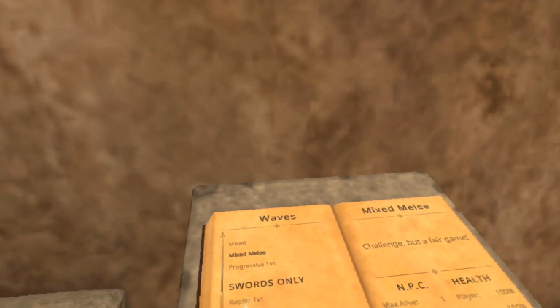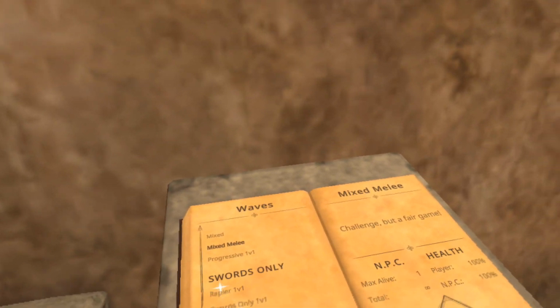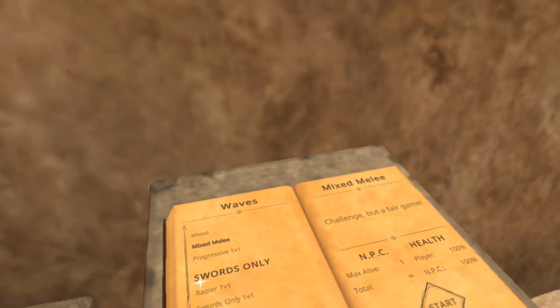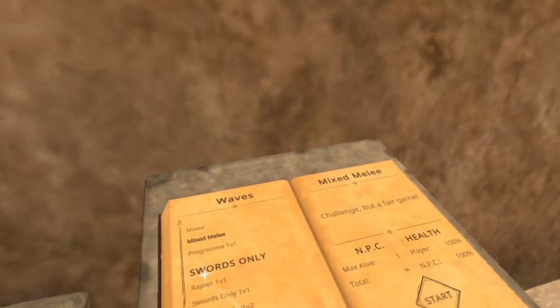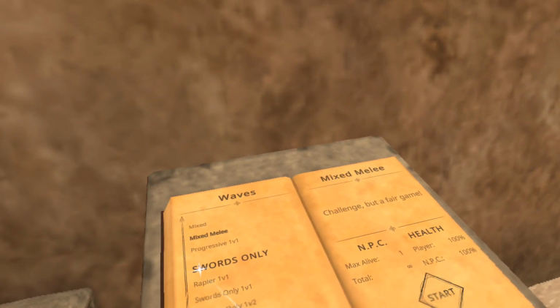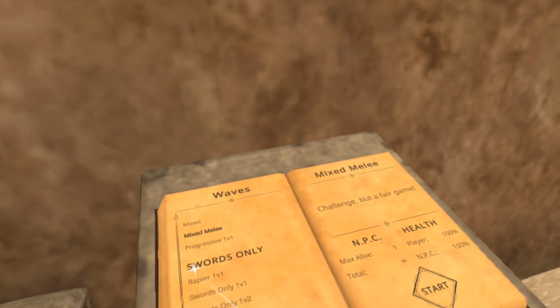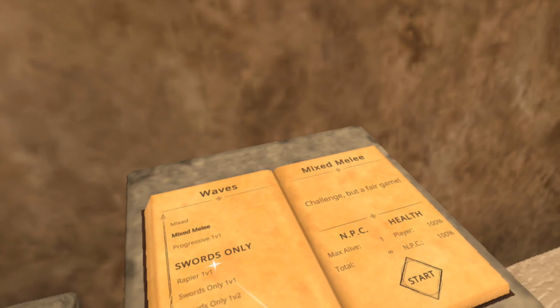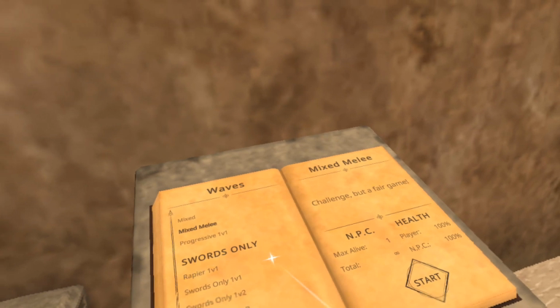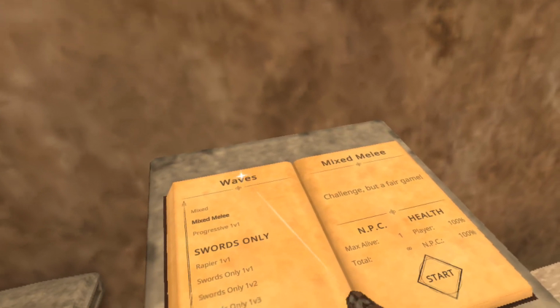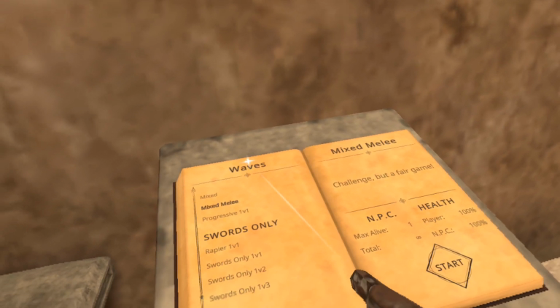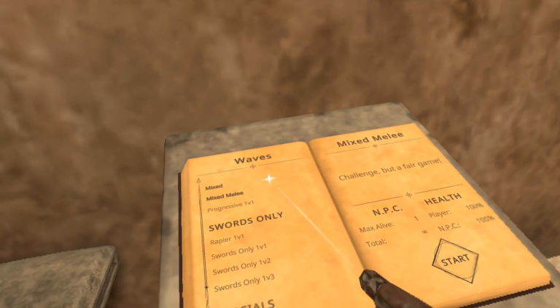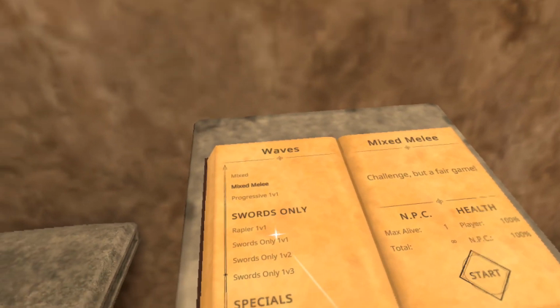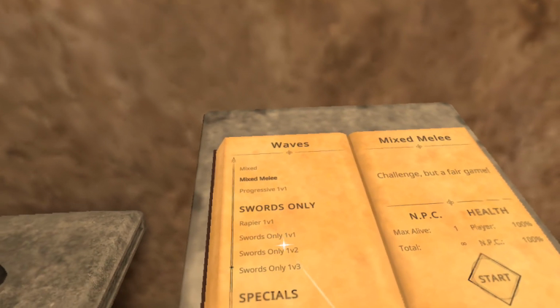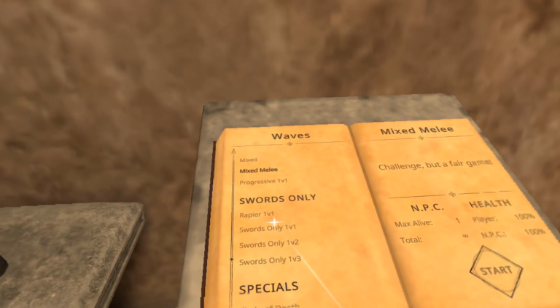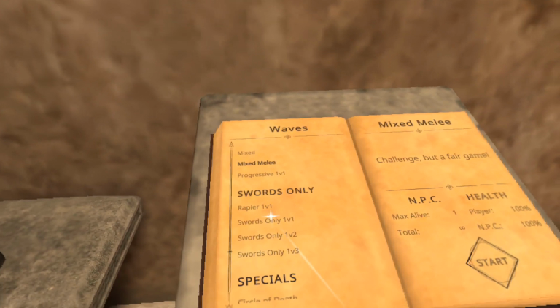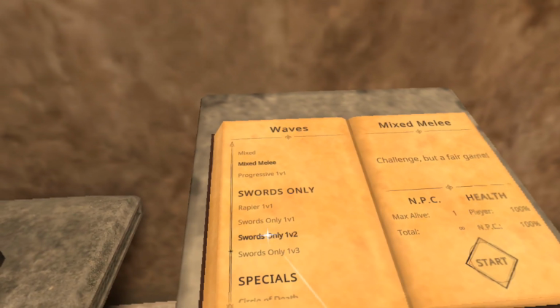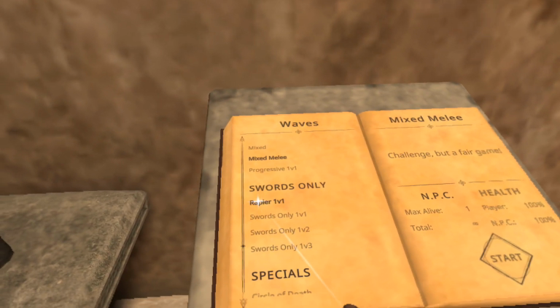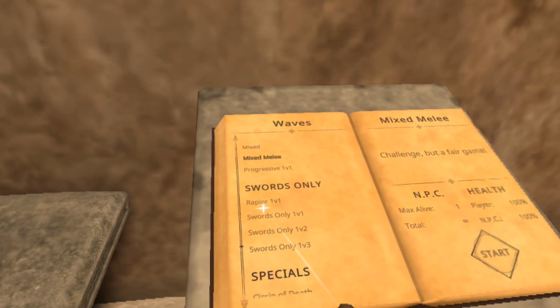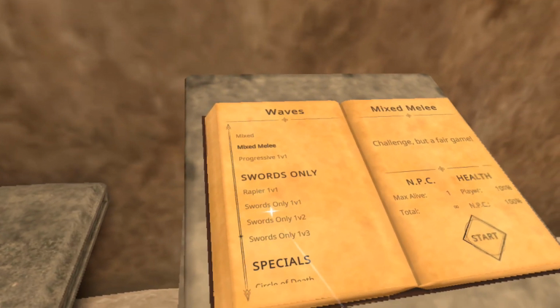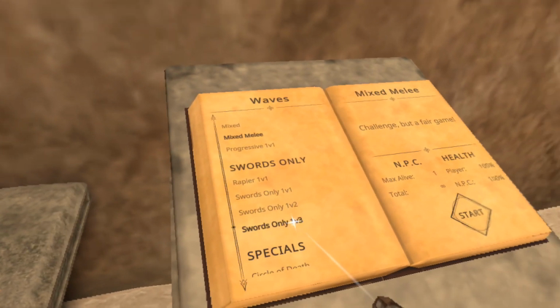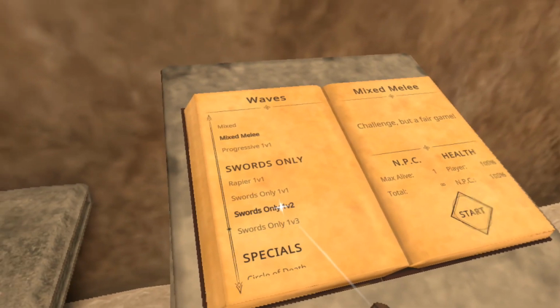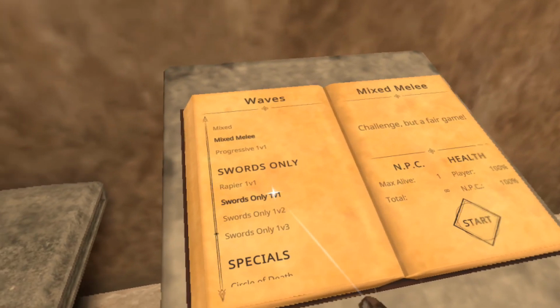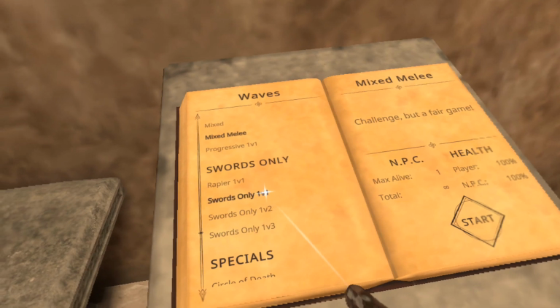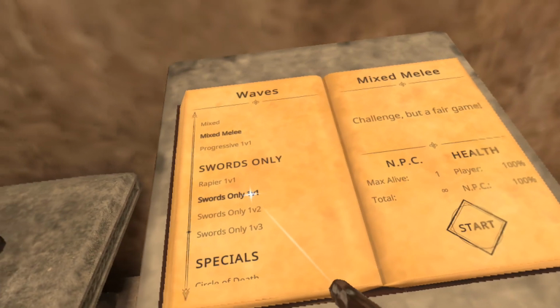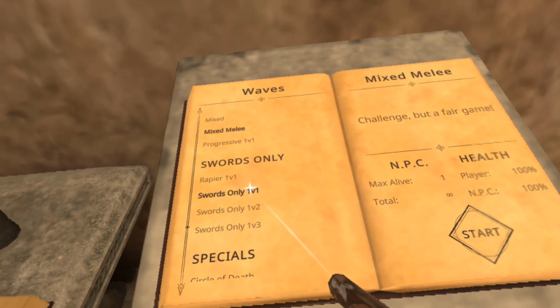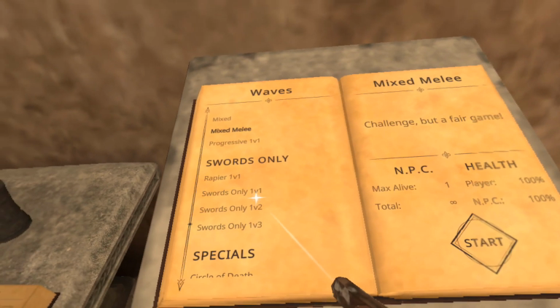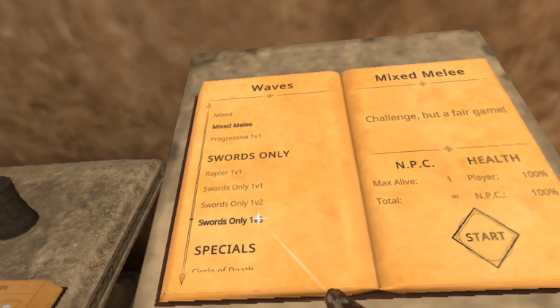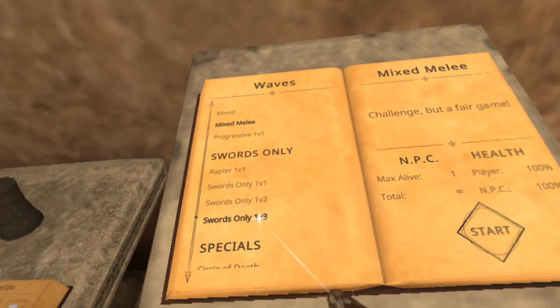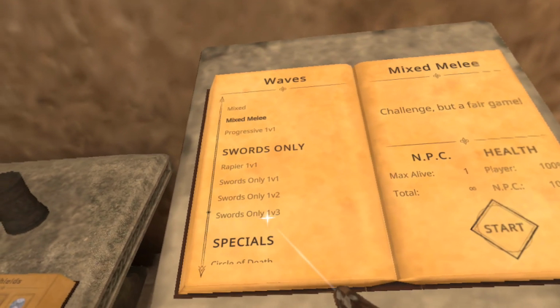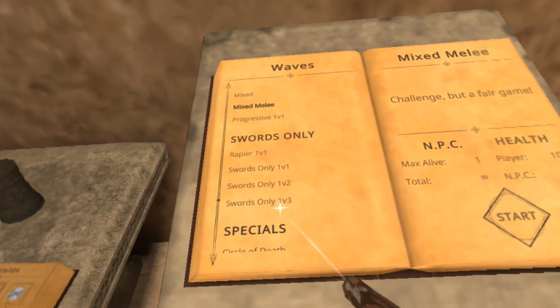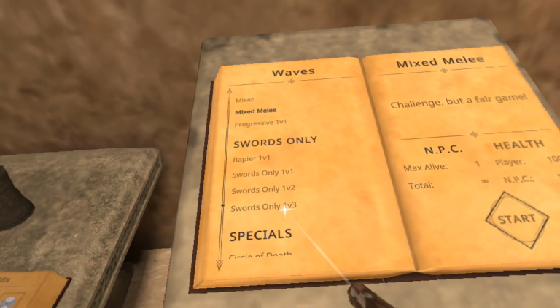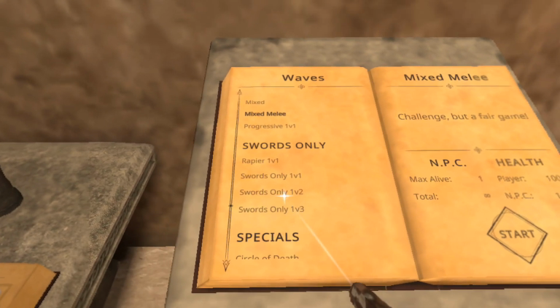Sword Dual Waves provides a swords-only list in your wave book with four waves: rapier, swords-only, 1v1, and 1v3.